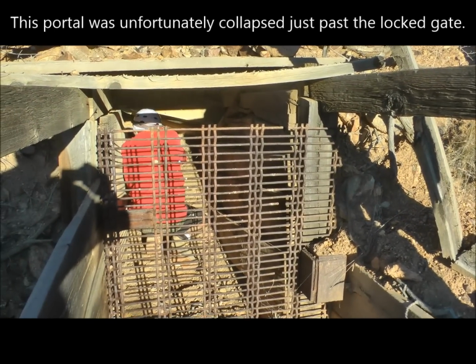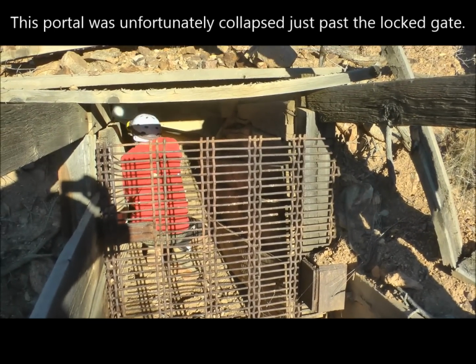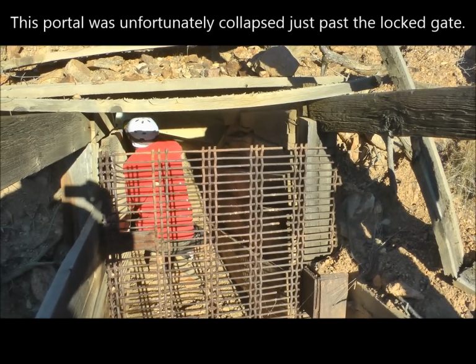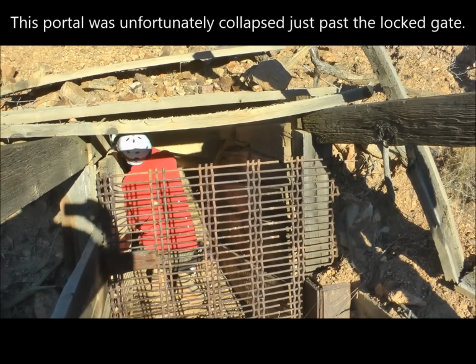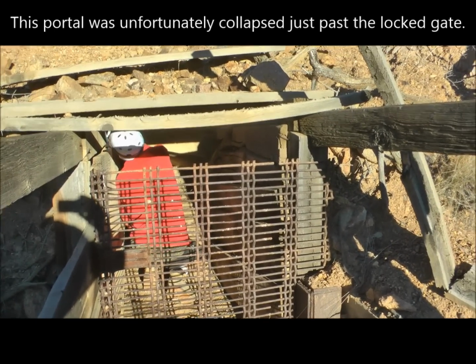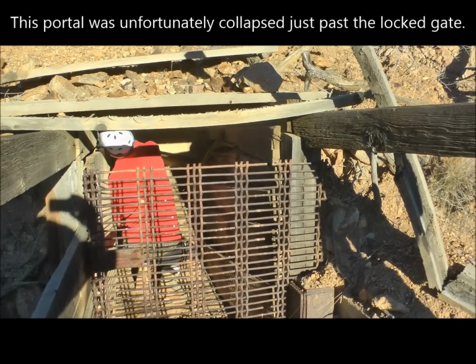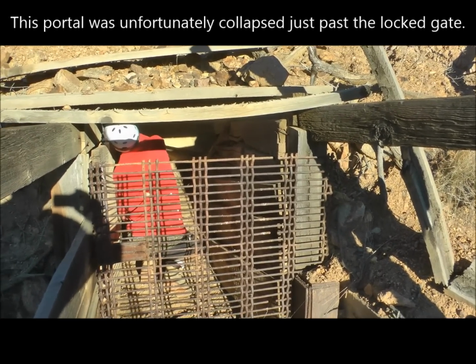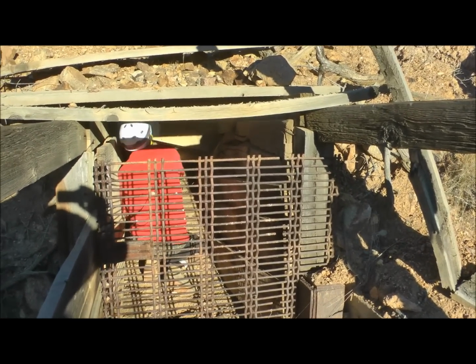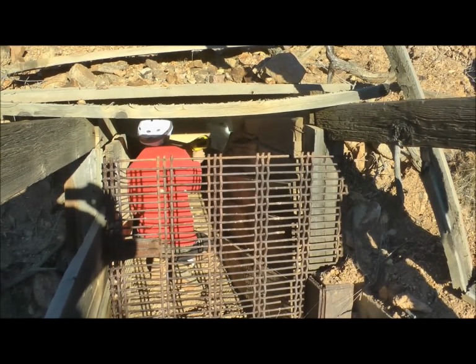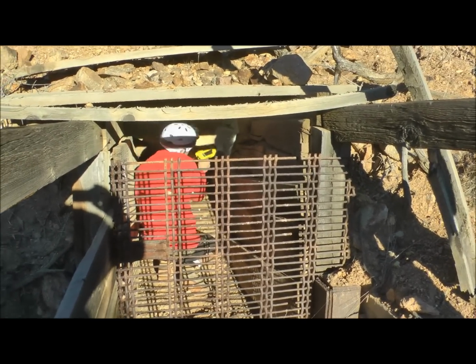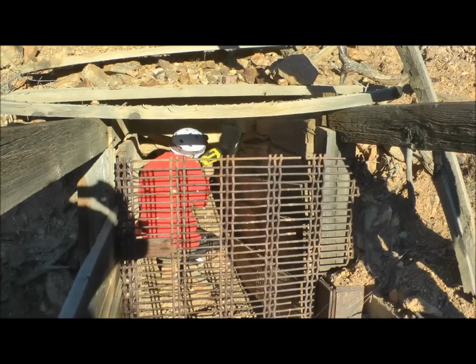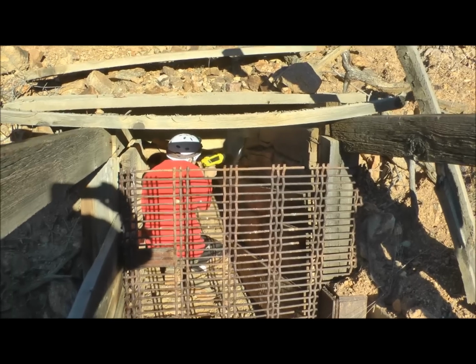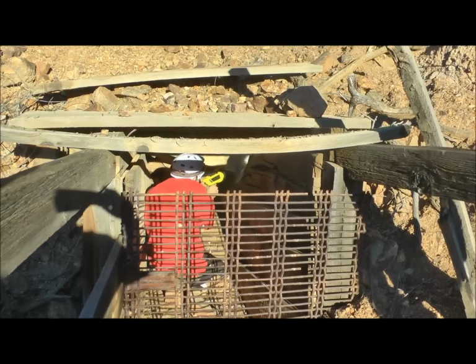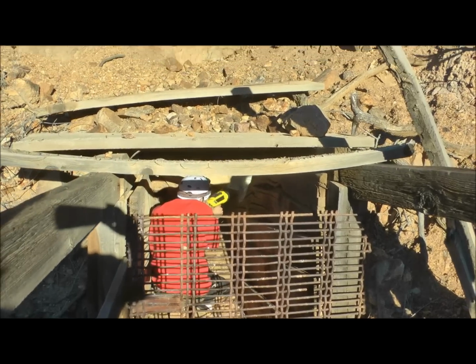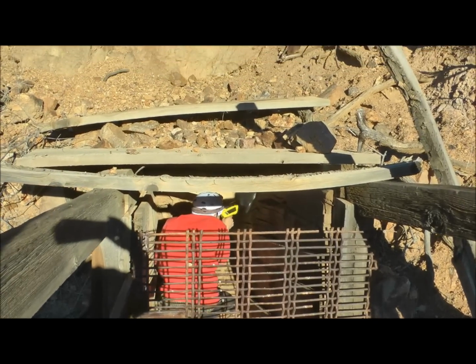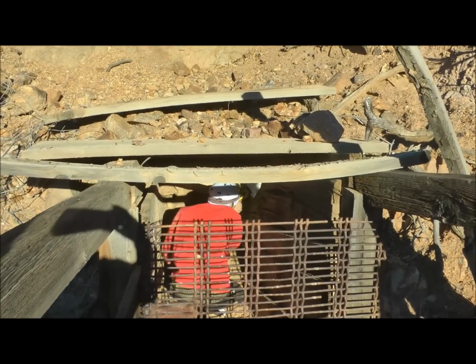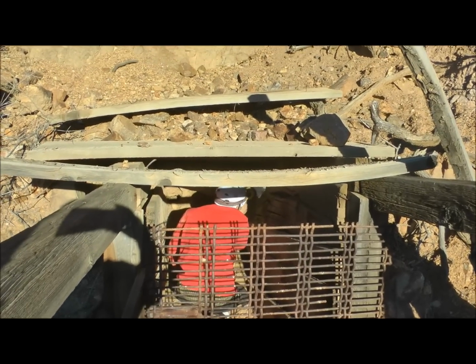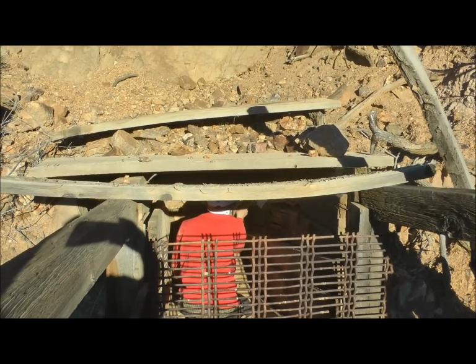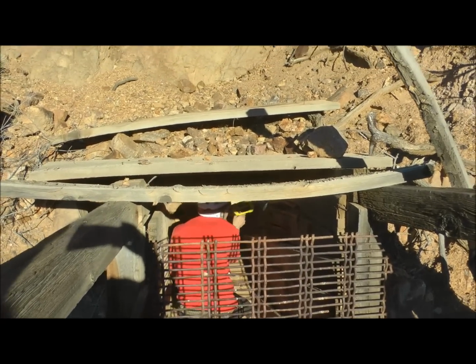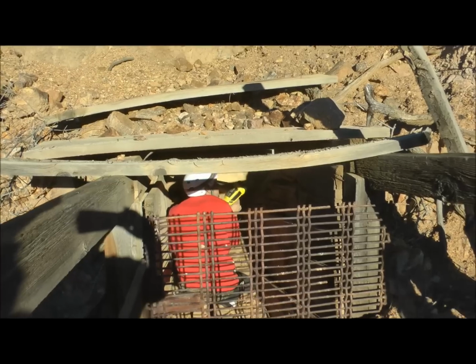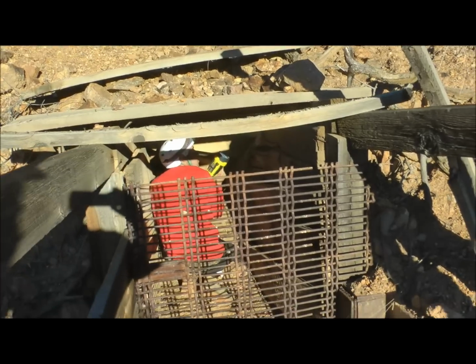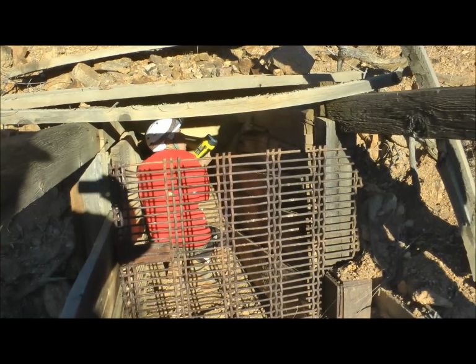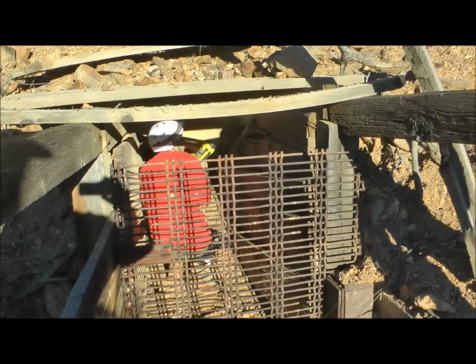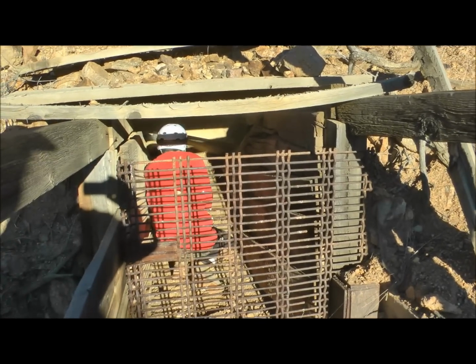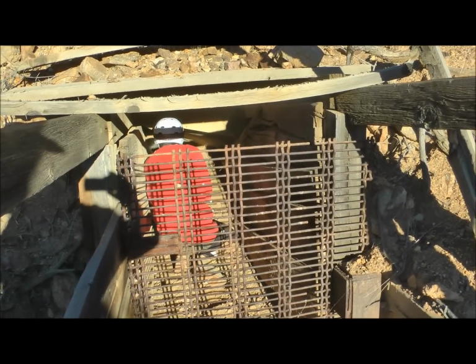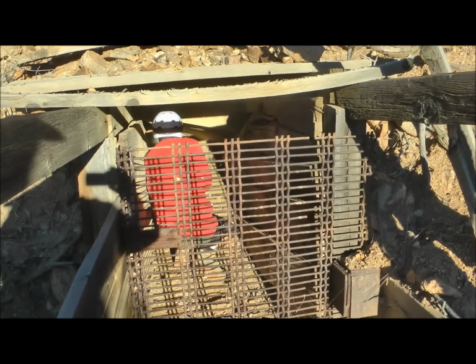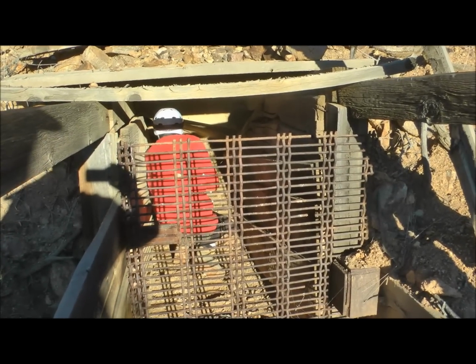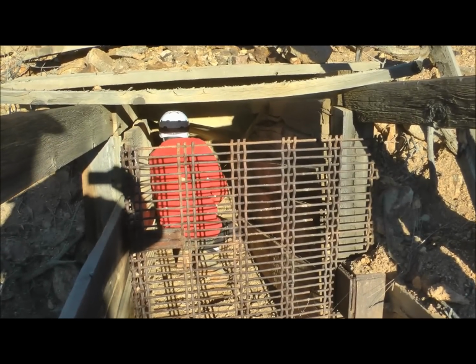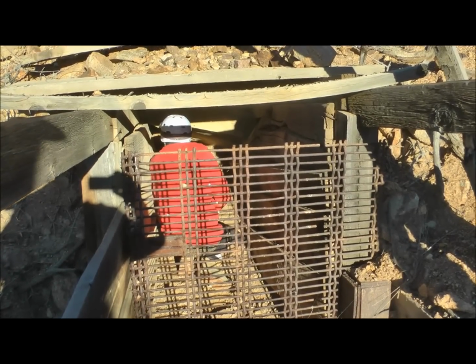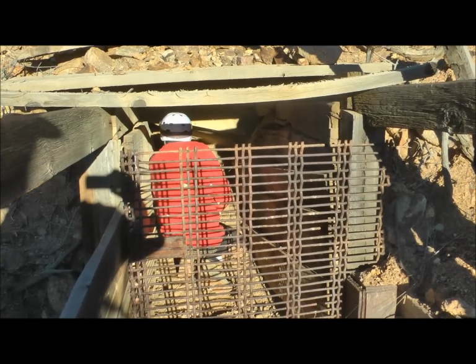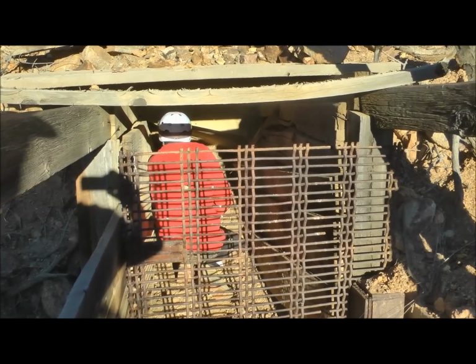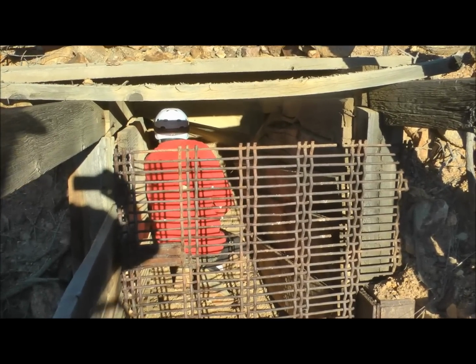Here's the portal for the Jupiter Mine. It's got a gate here, but access is through the overhead there. The timbers weren't even nailed down, but unfortunately the adit has collapsed right there, so there's nothing really to see here.